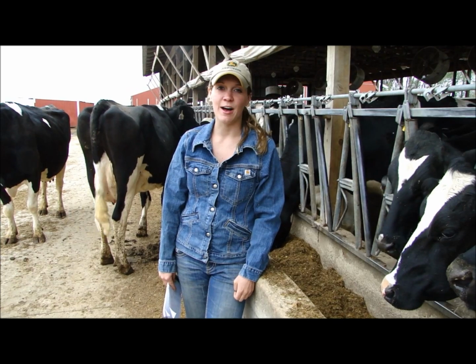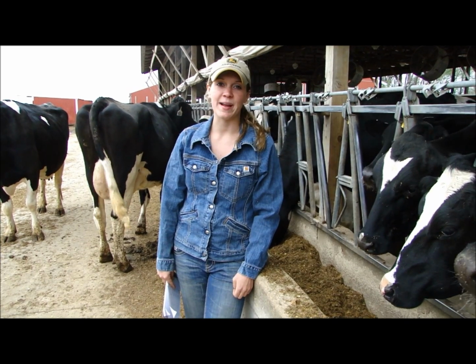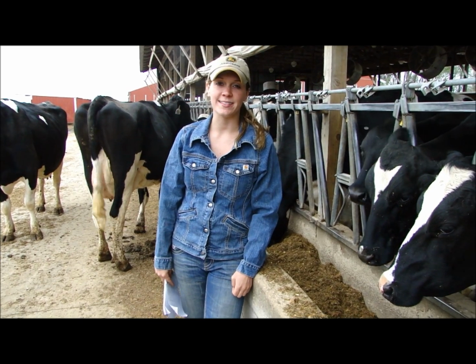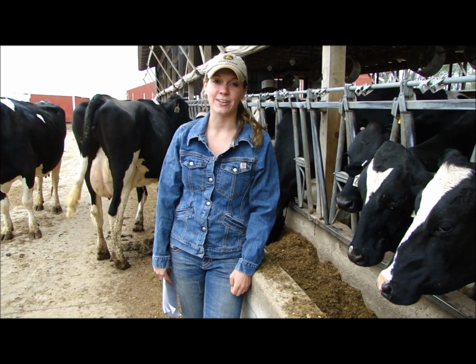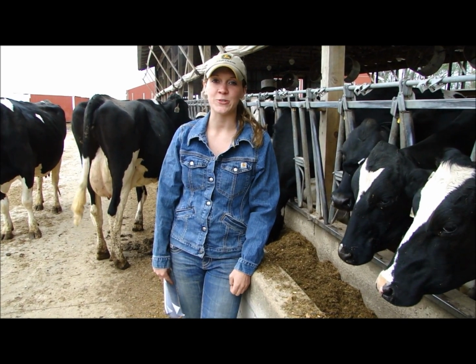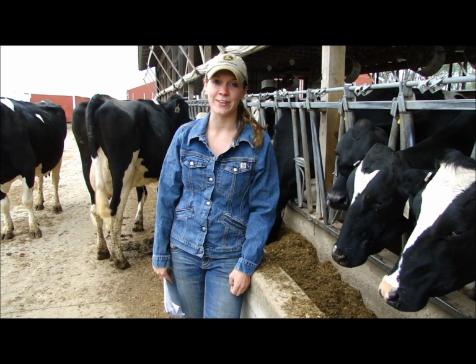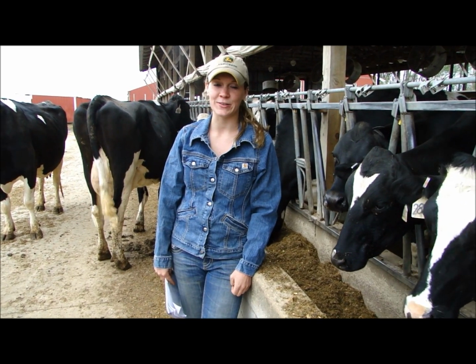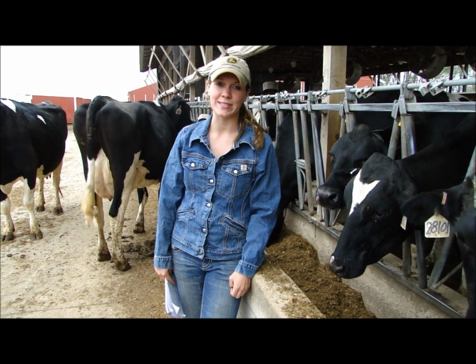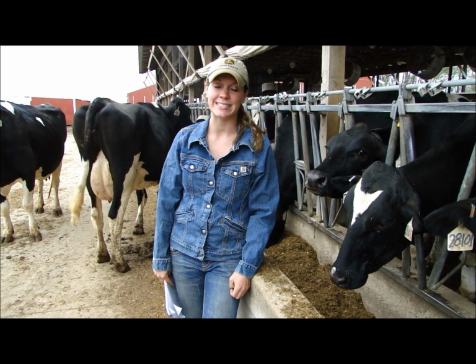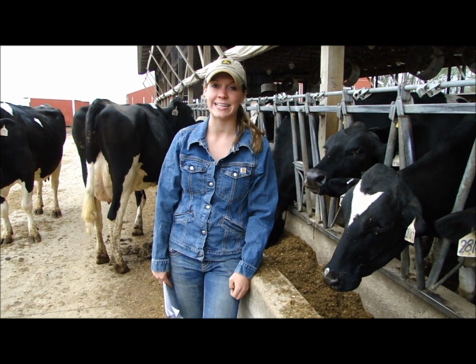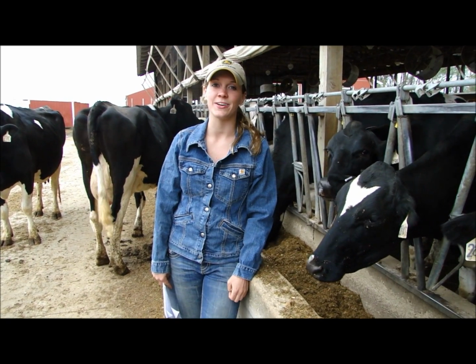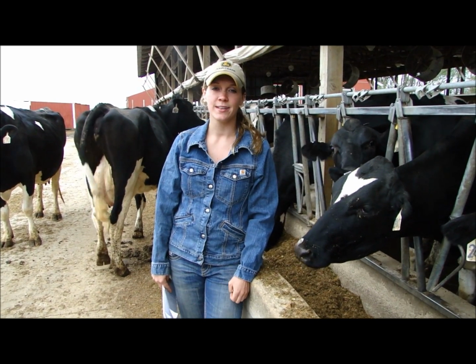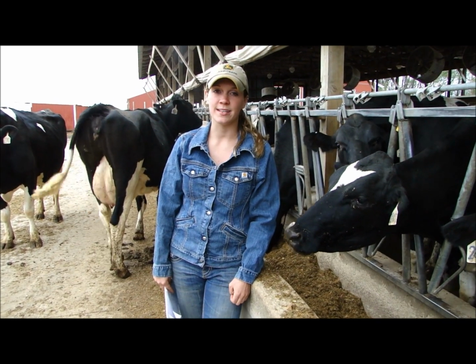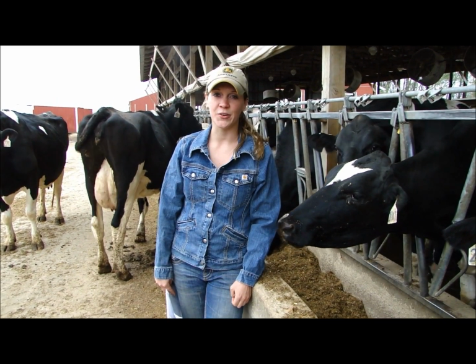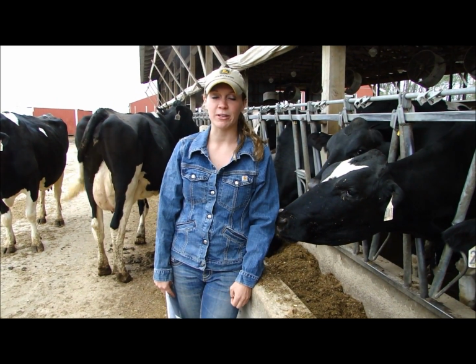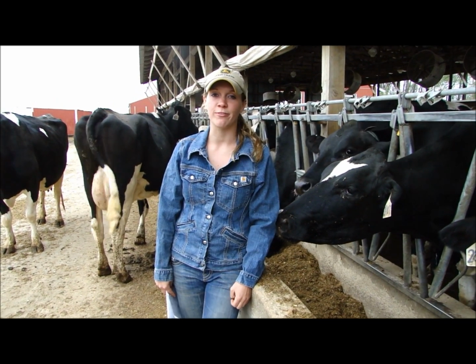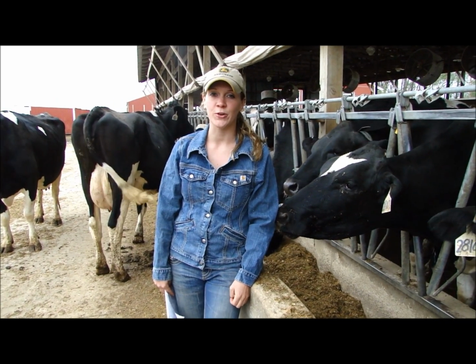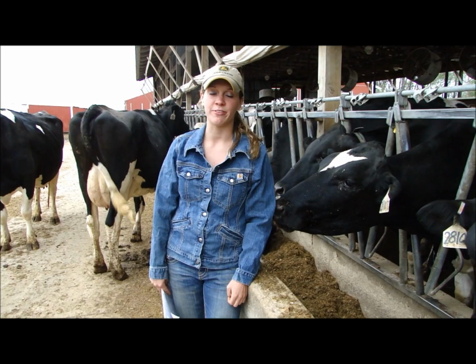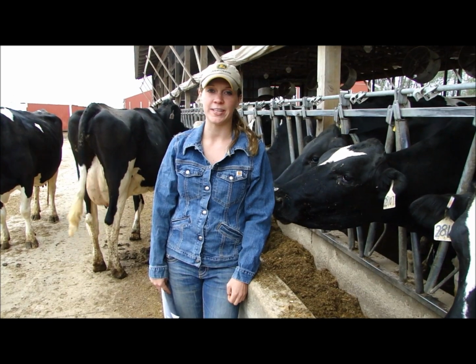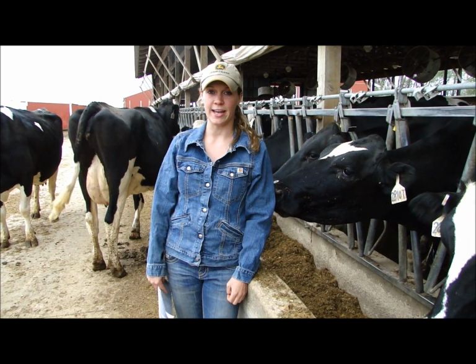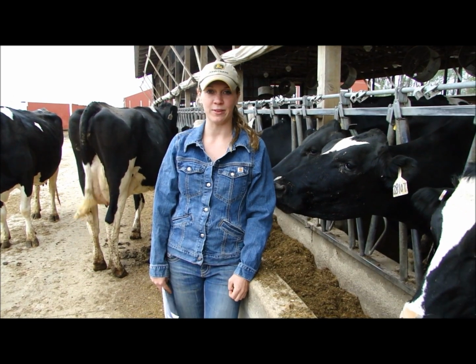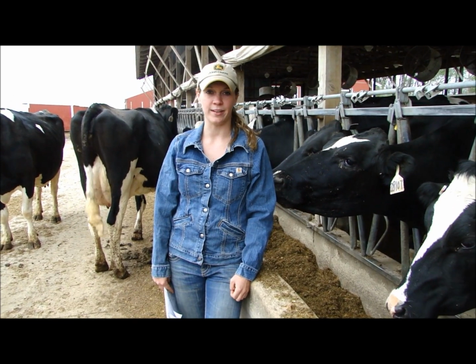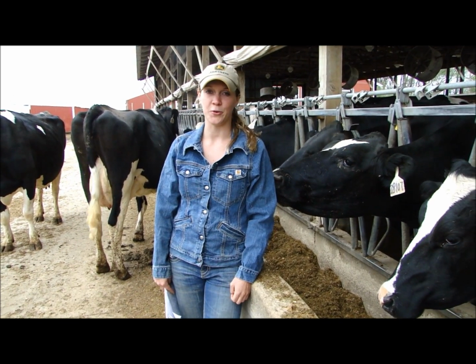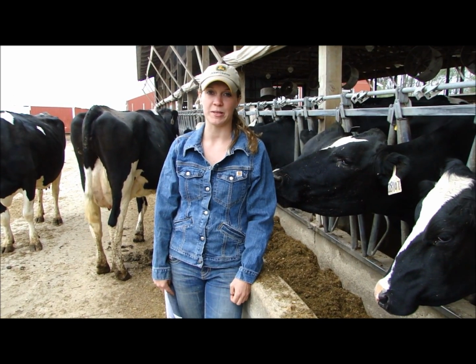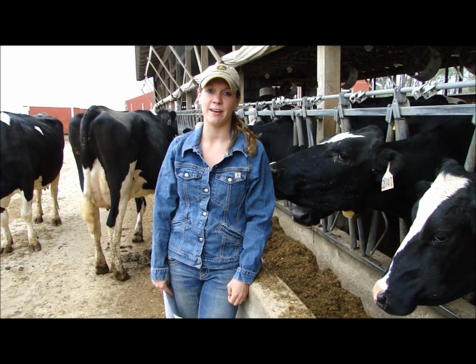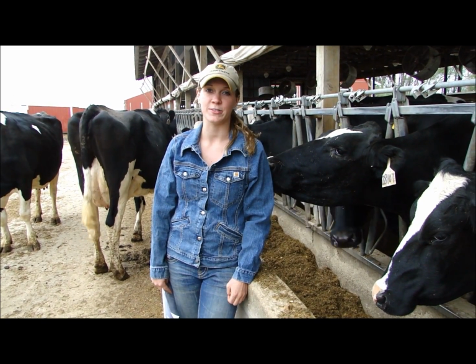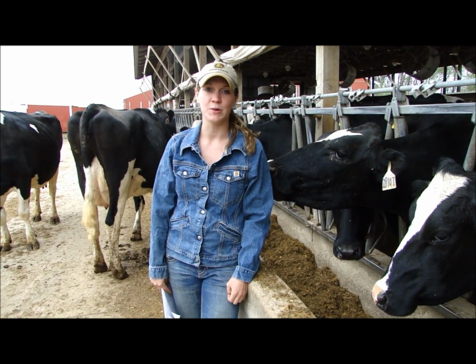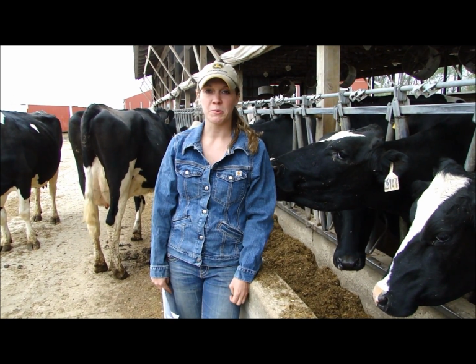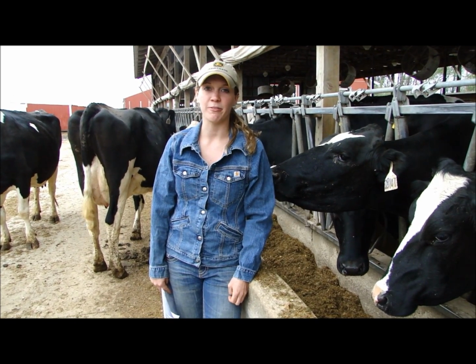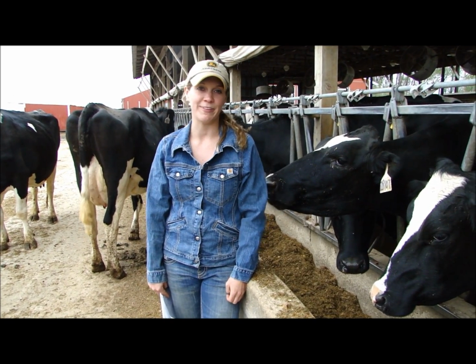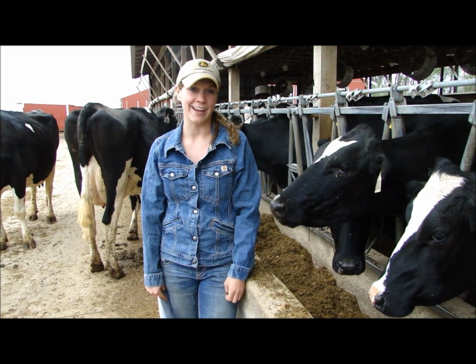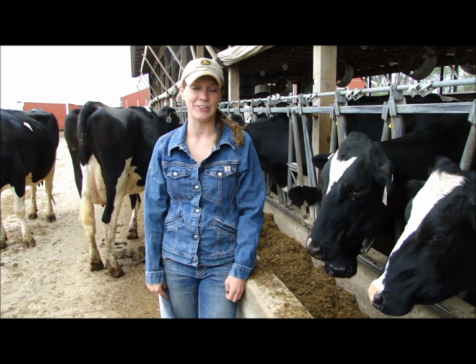My dad started here 20 years ago with 16 cows. Today we are milking 450 and we feed our own replacement heifers, so we're roughly feeding 900 head.